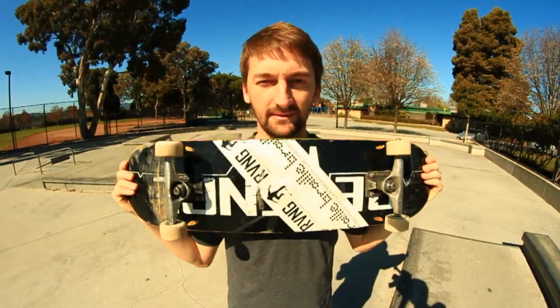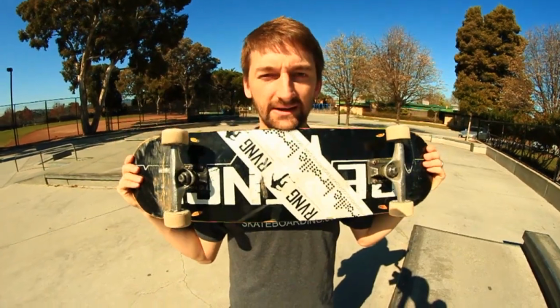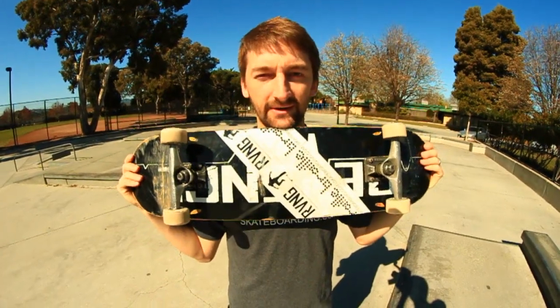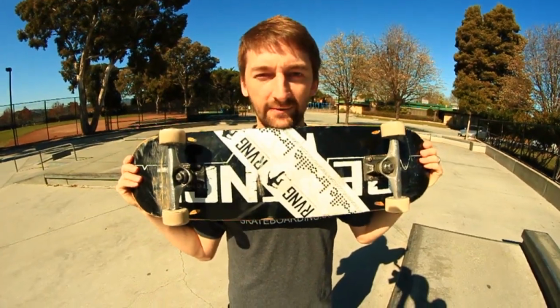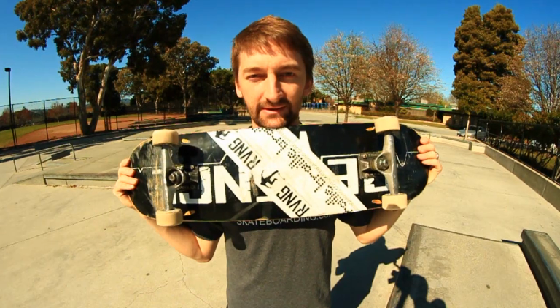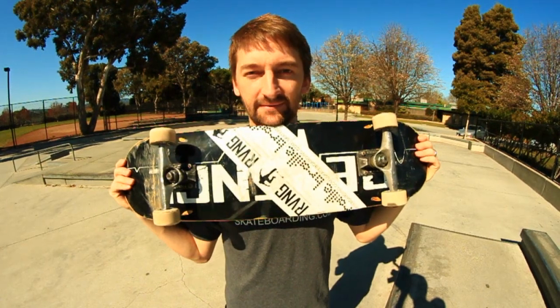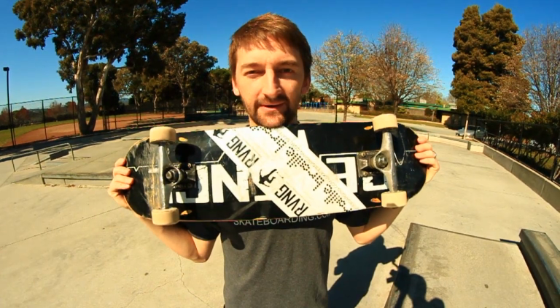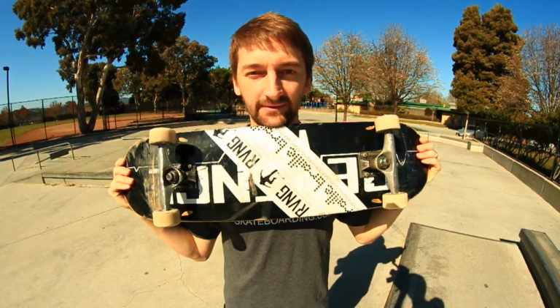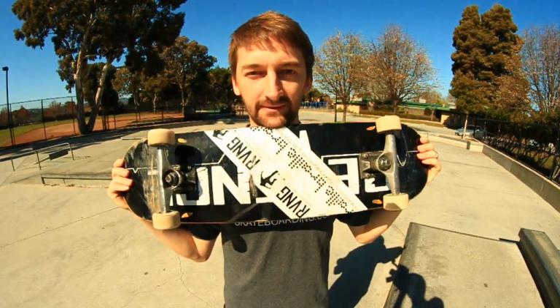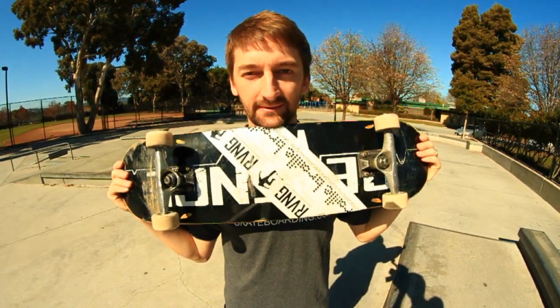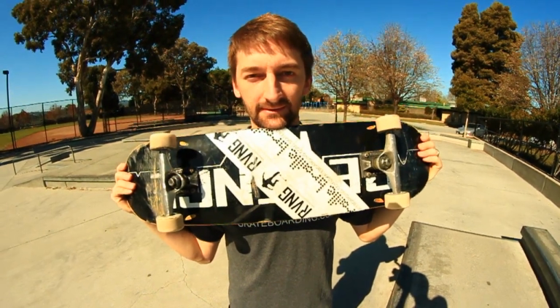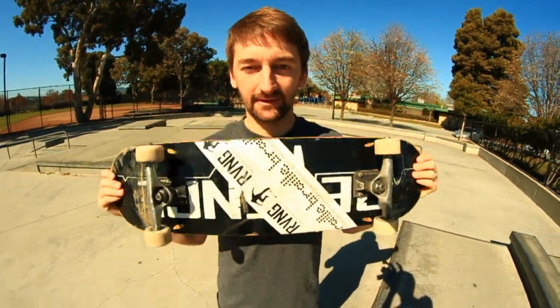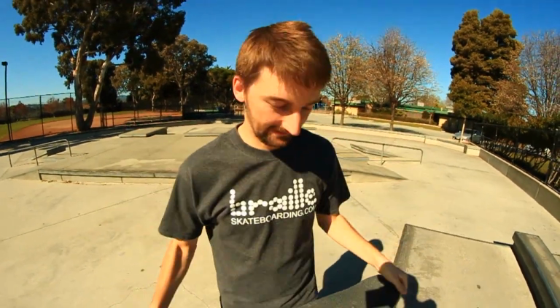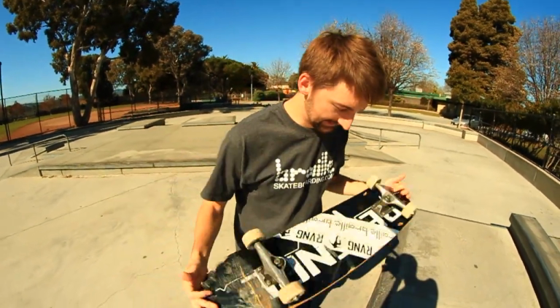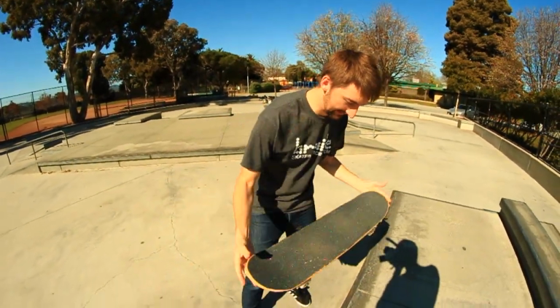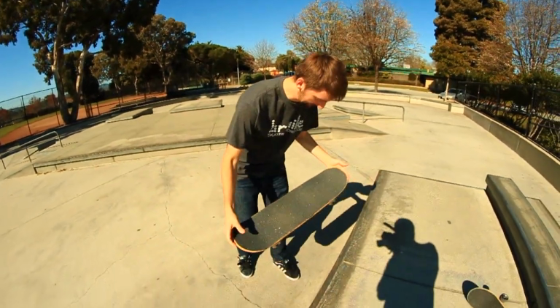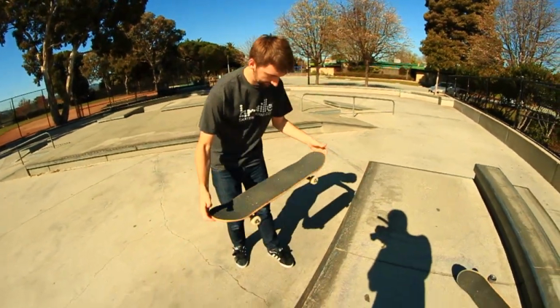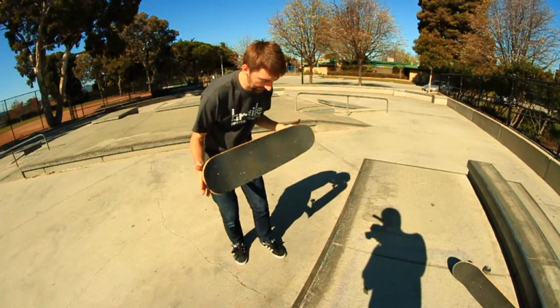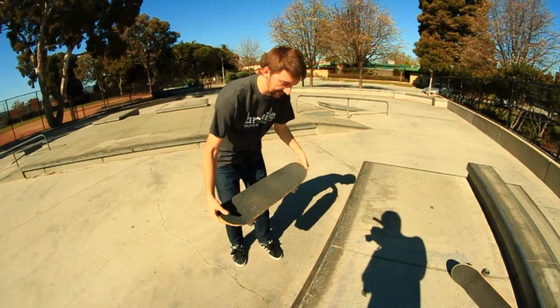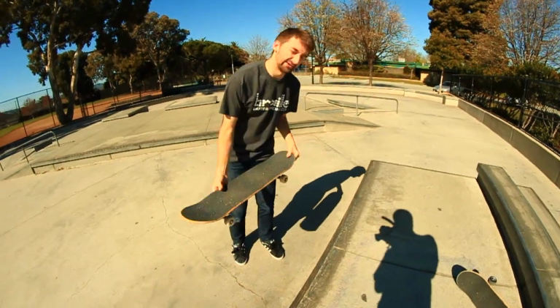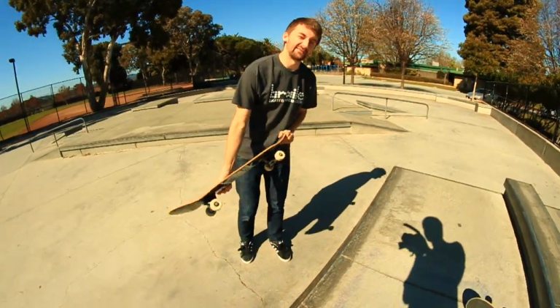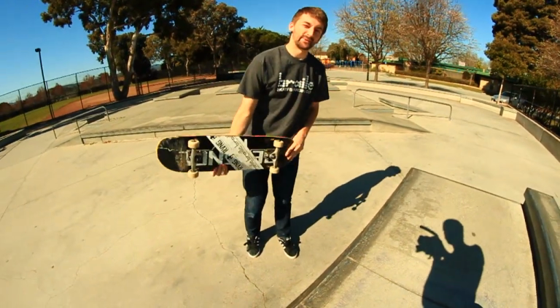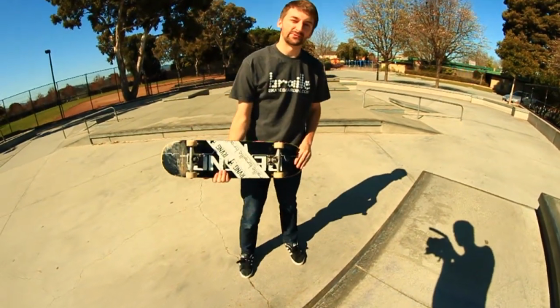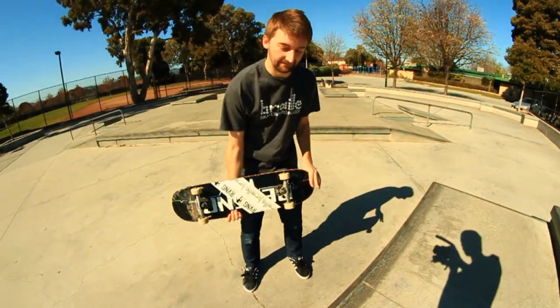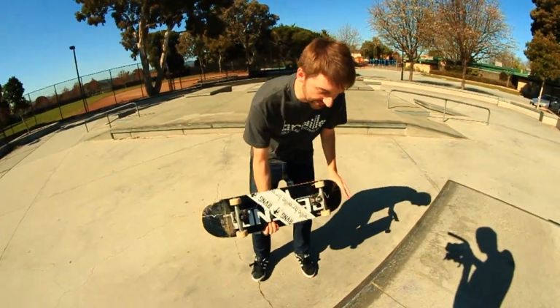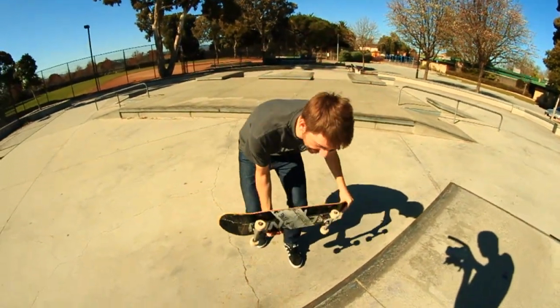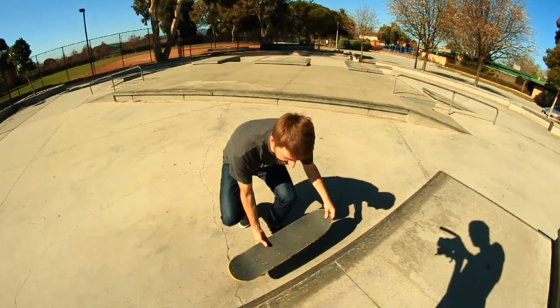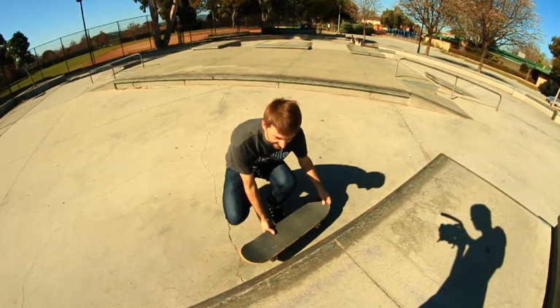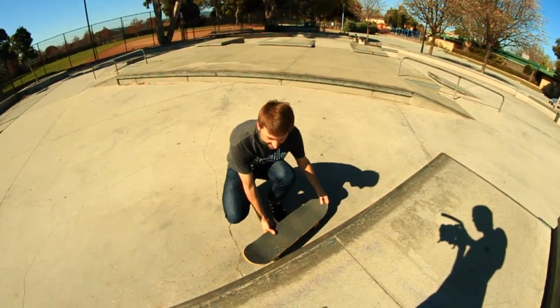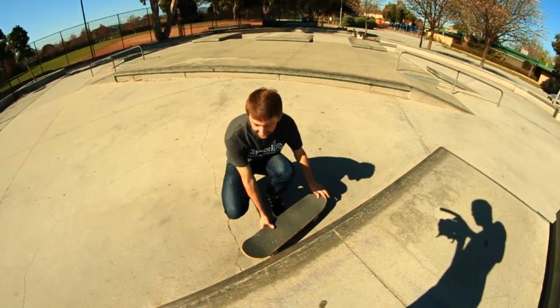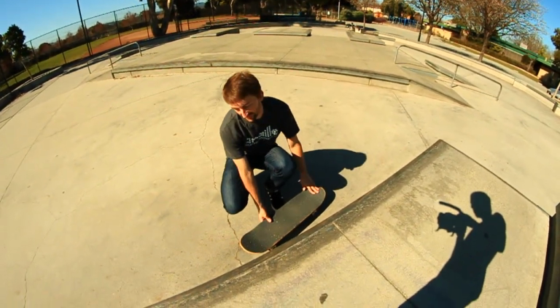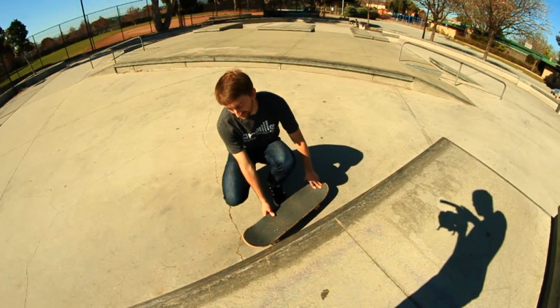The next trick we're going to go over is the 5-0. The 5-0 is pretty much one of my favorite tricks, so it's got to be your guys' favorite trick too.